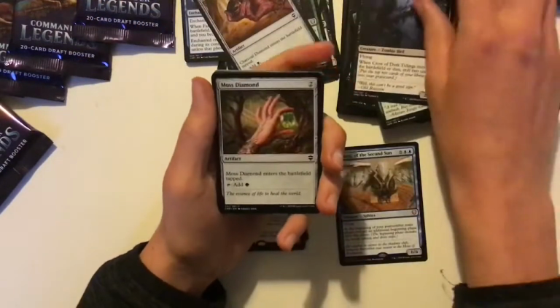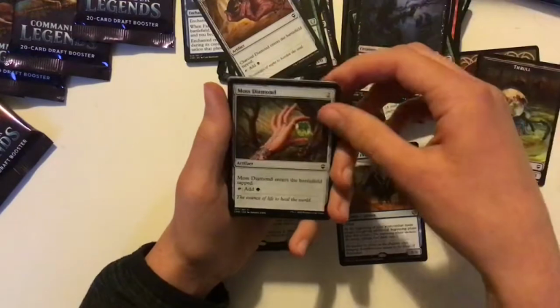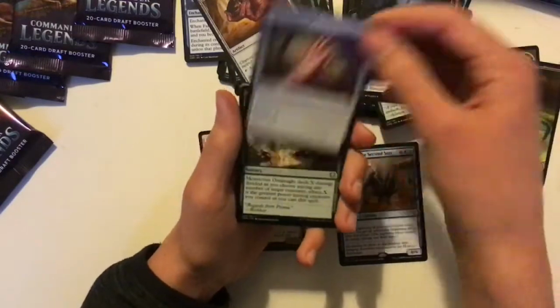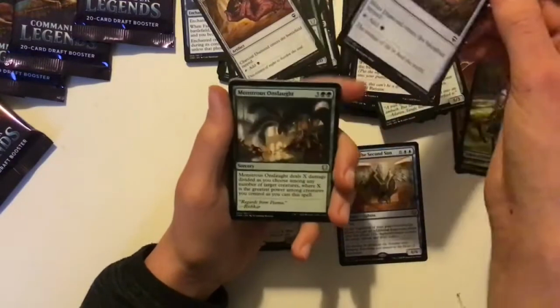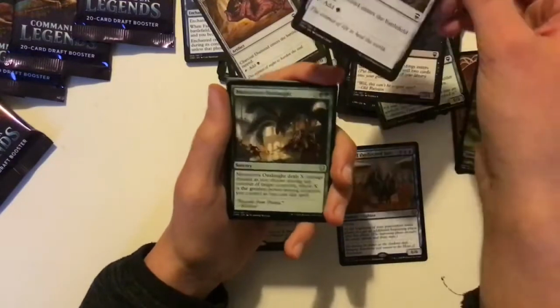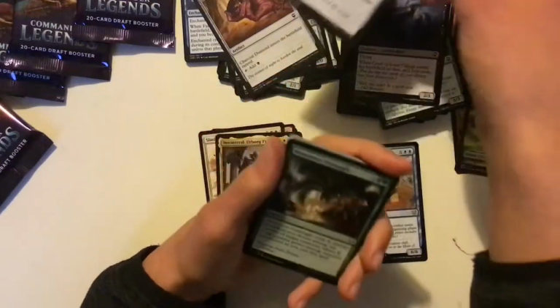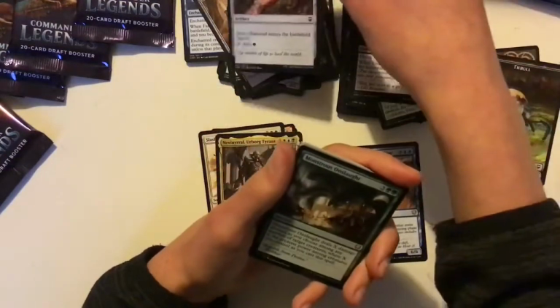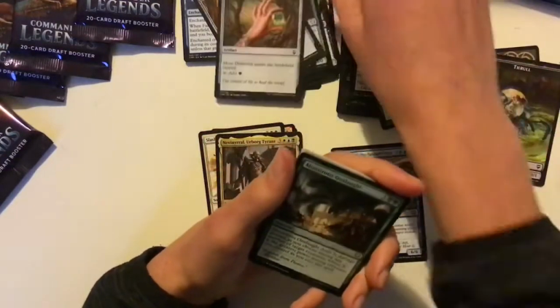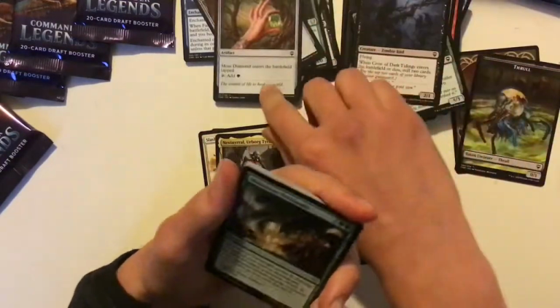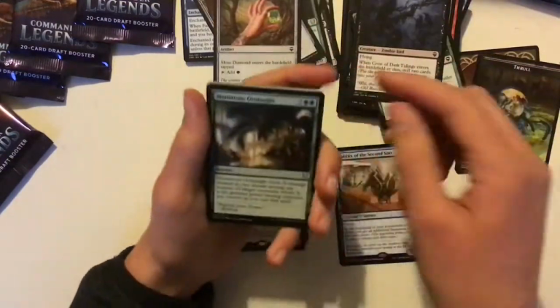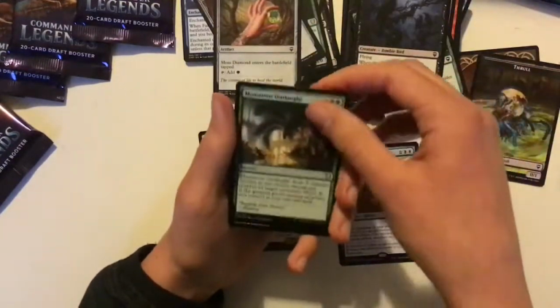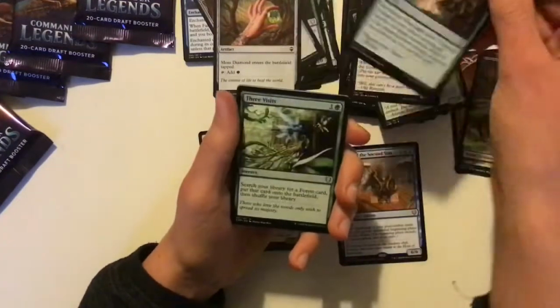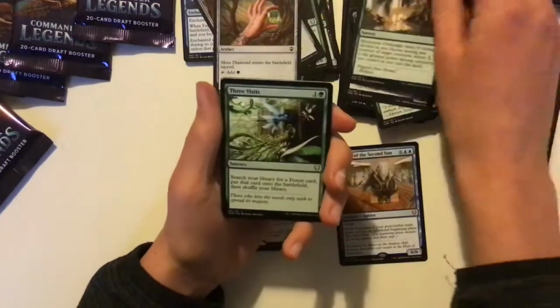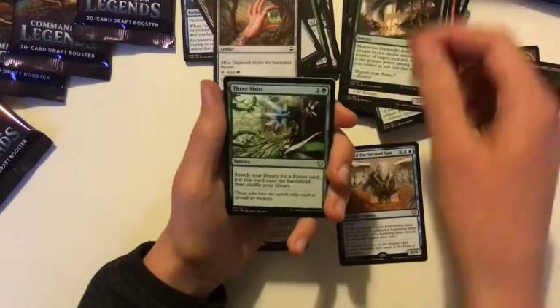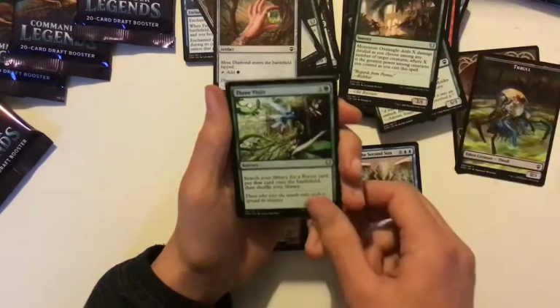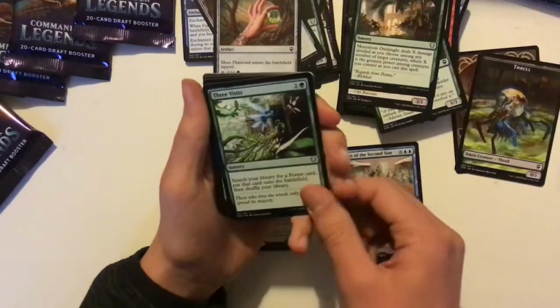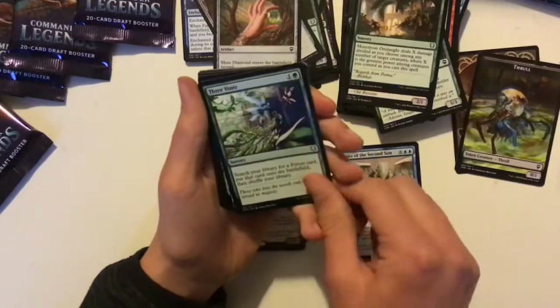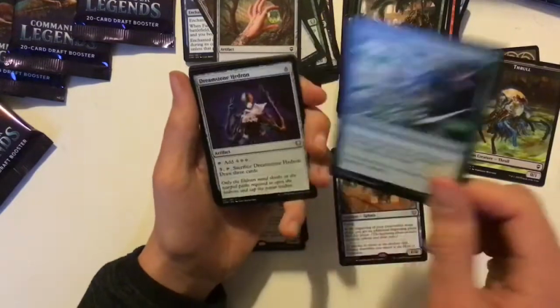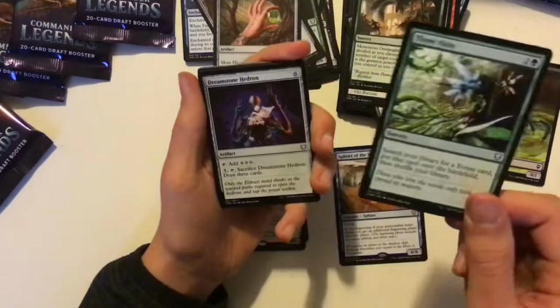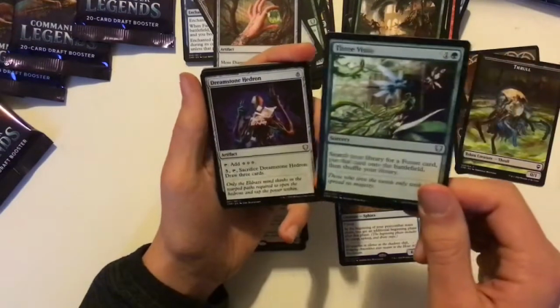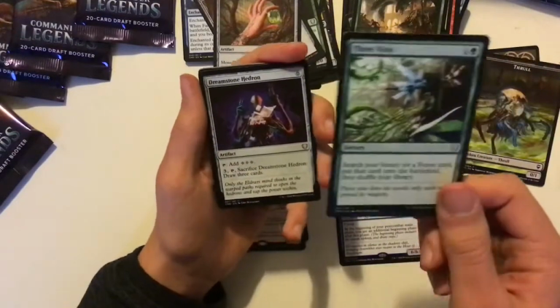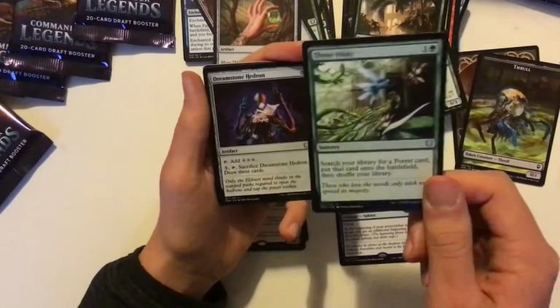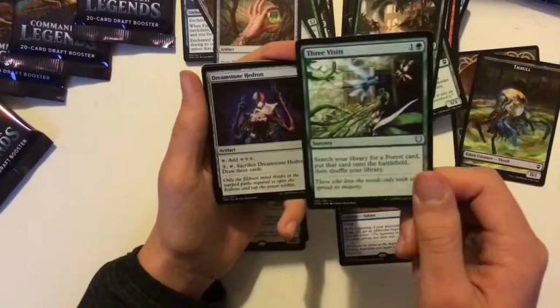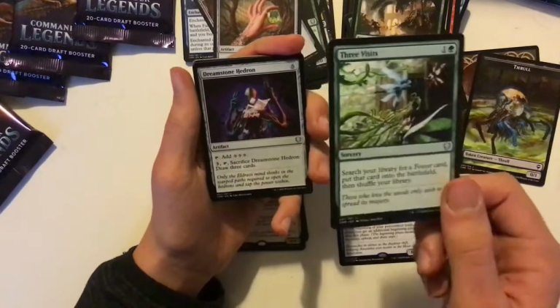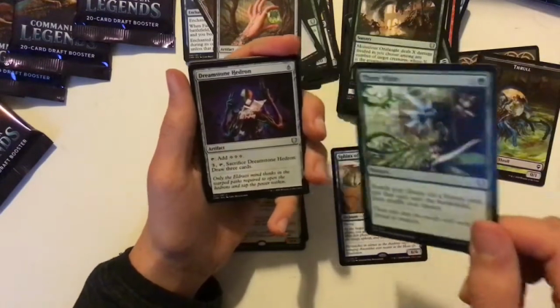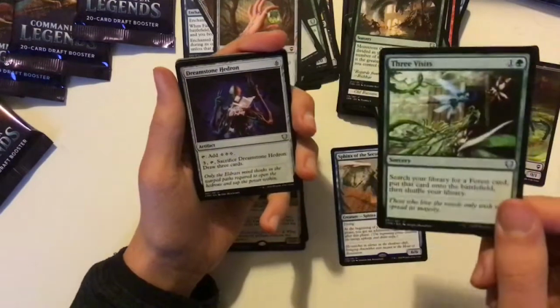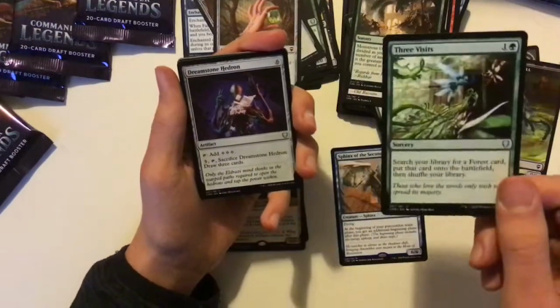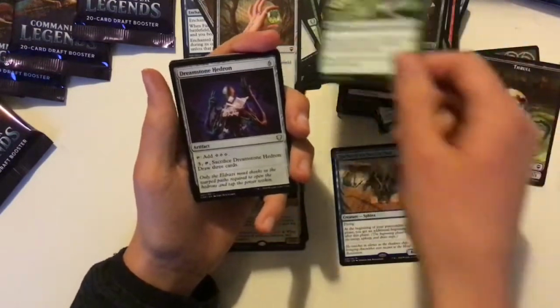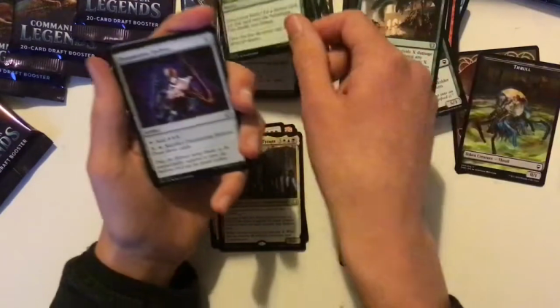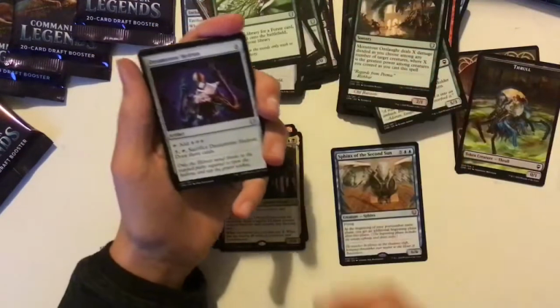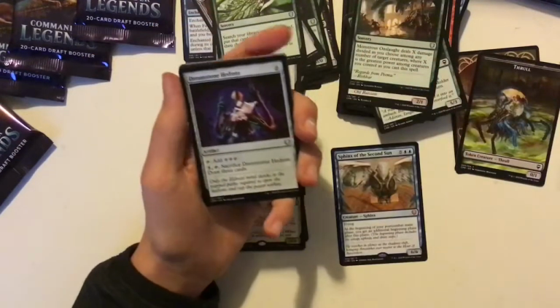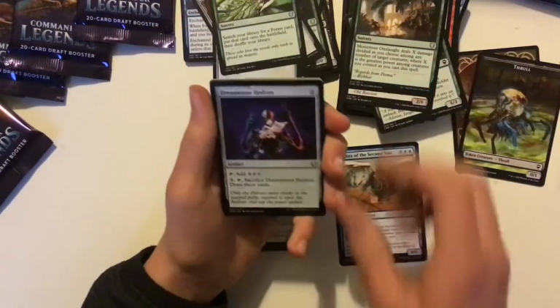Moss Diamond — two in one pack, I hadn't got any before but now I've got another one. Three Visits — a reprint from Portal Three Kingdoms. It fetches a Forest card, basically a Nature's Lore. And a Dreamstone Hedron.